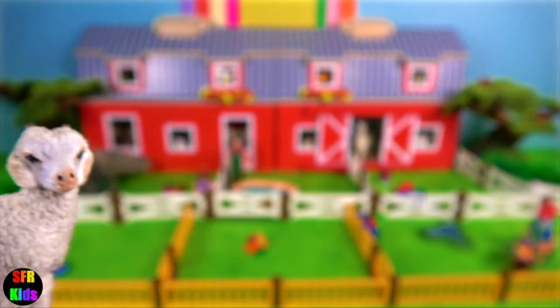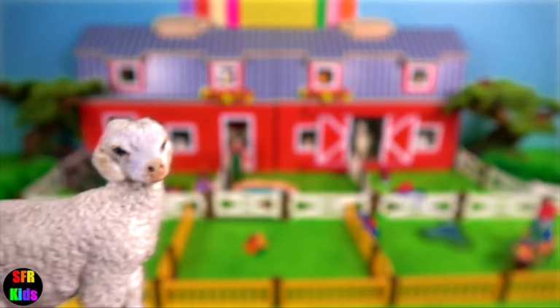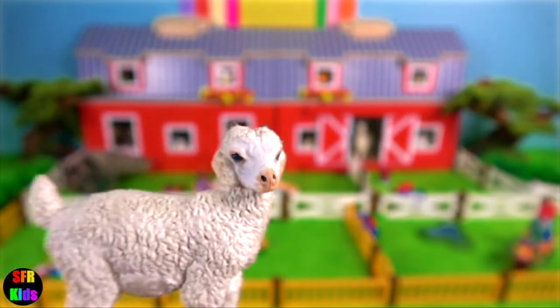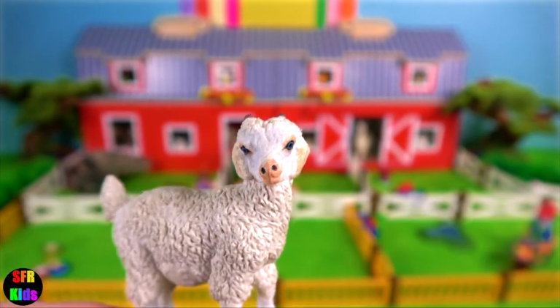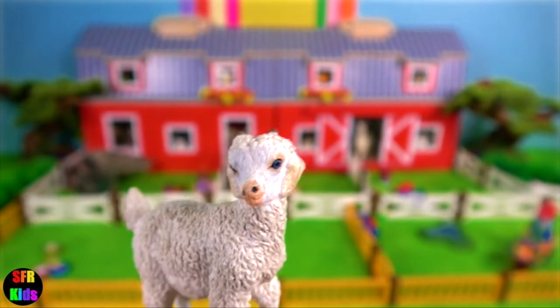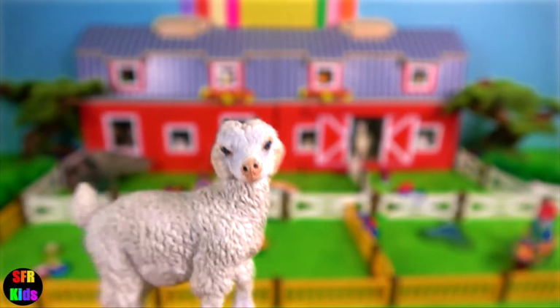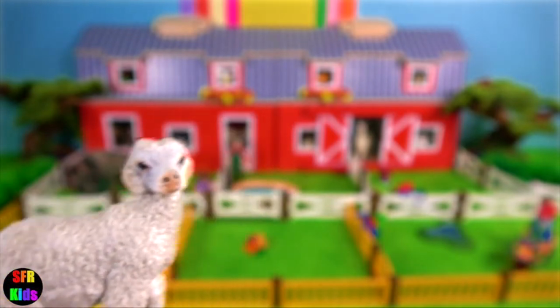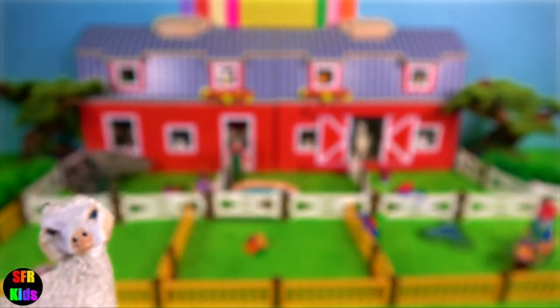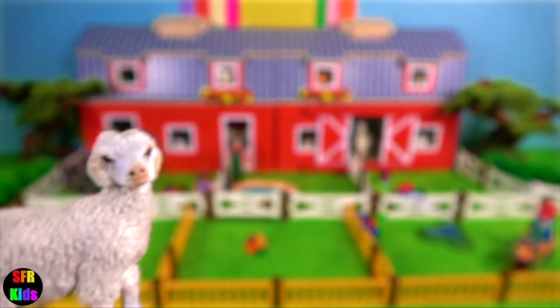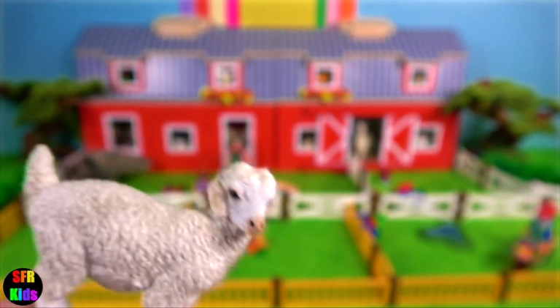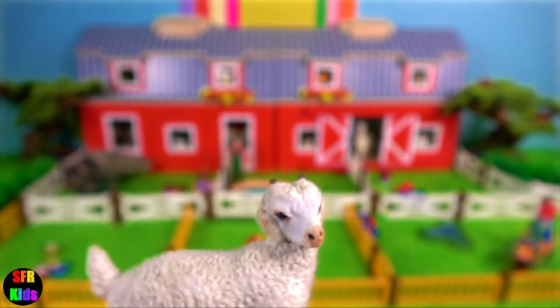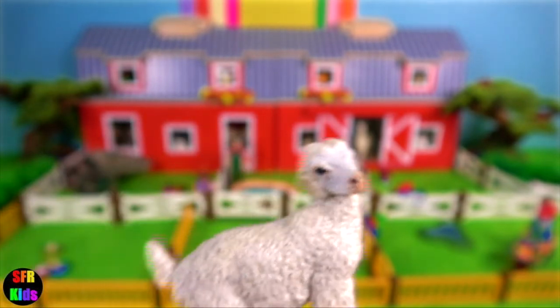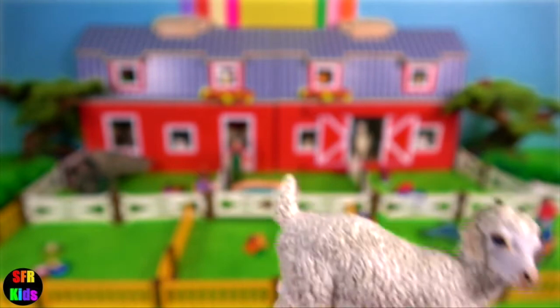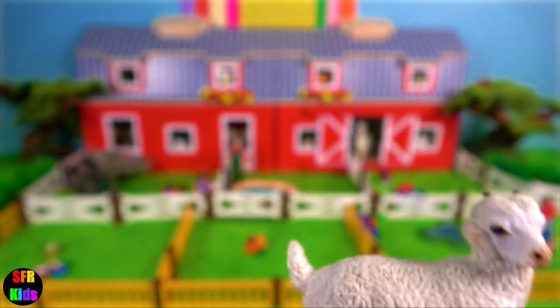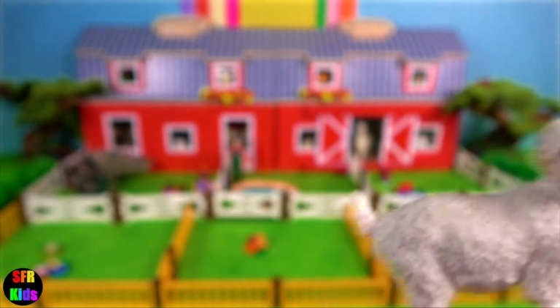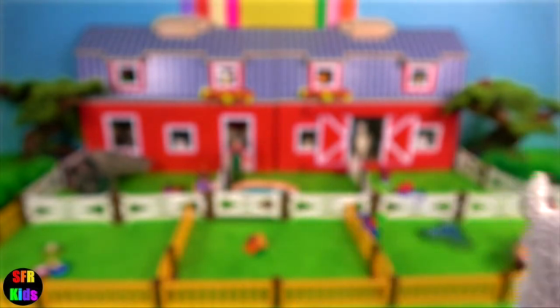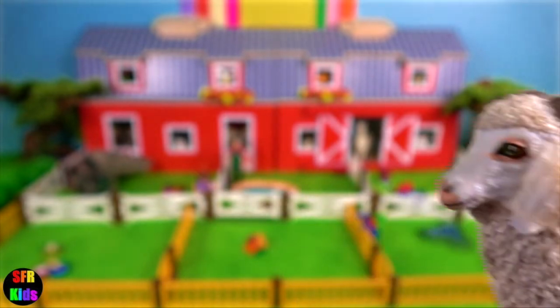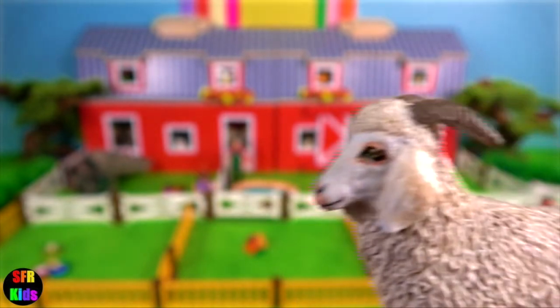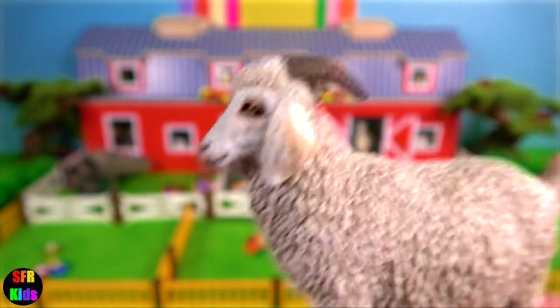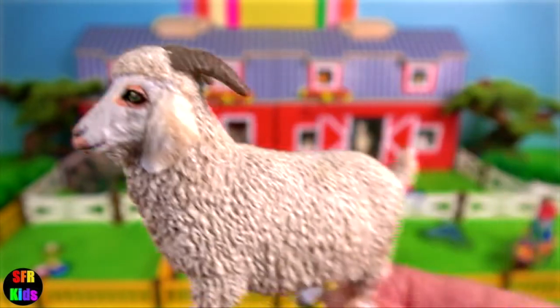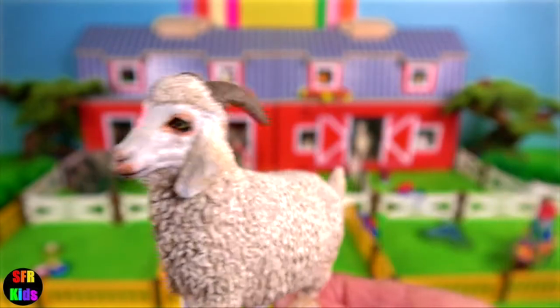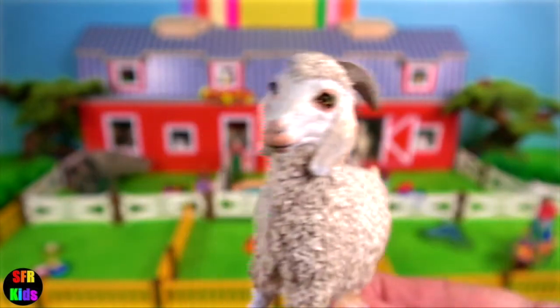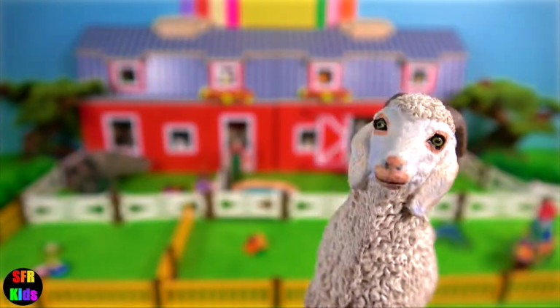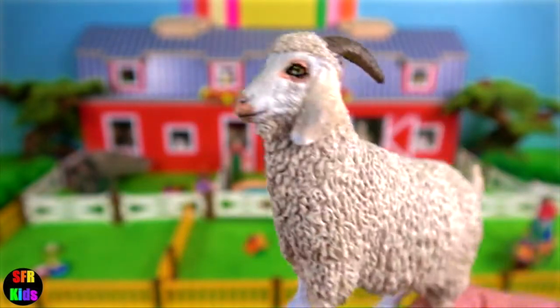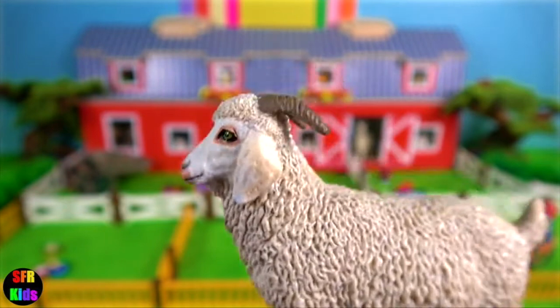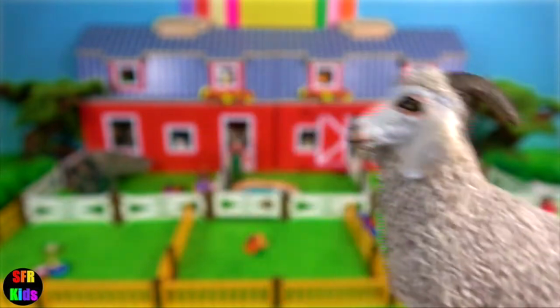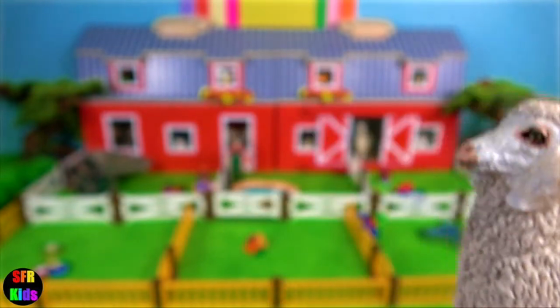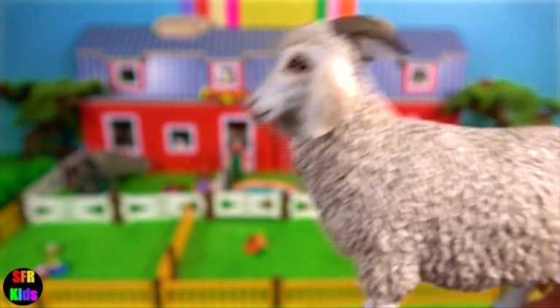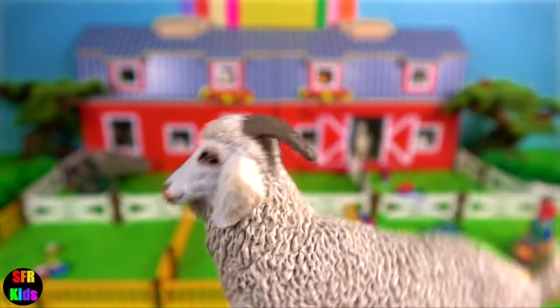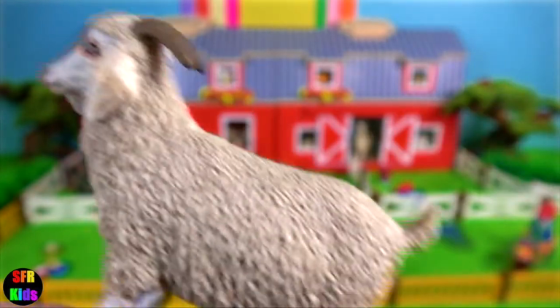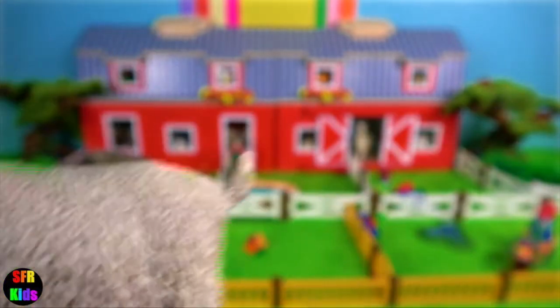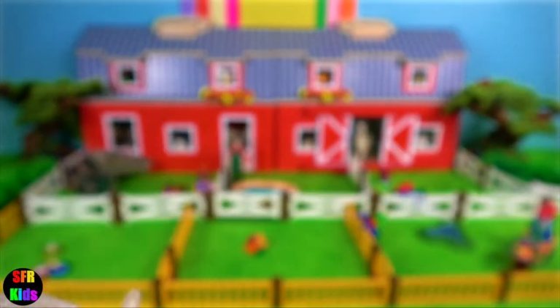The Angora Goat Kid. They have floppy ears and curved horns. The Angora Nanny Goat. They are well known for their hair, which provides us with mohair.